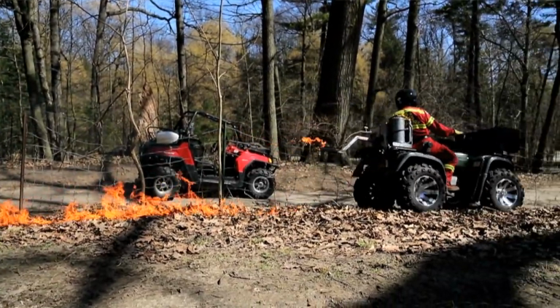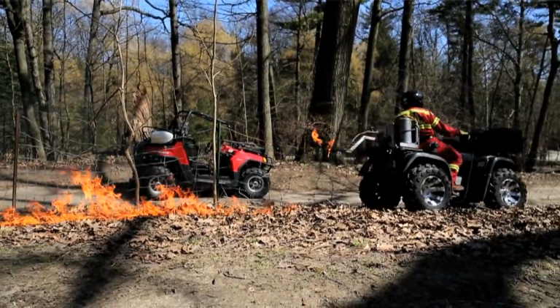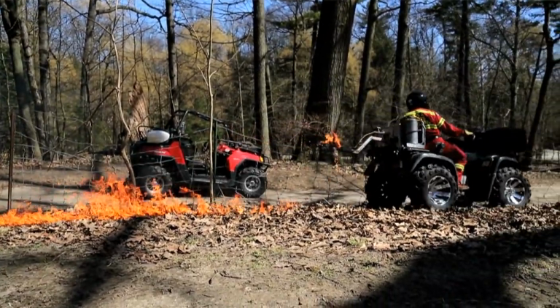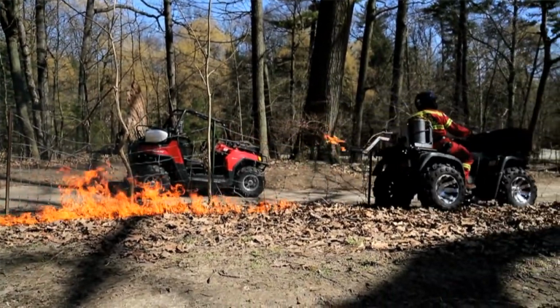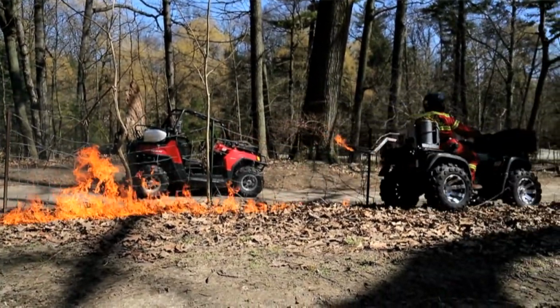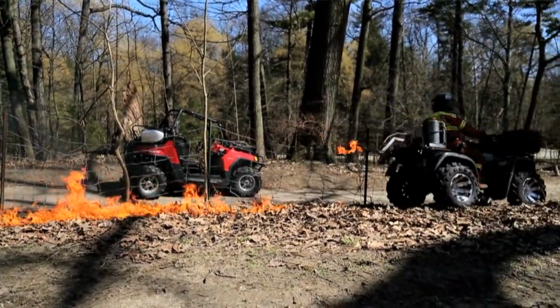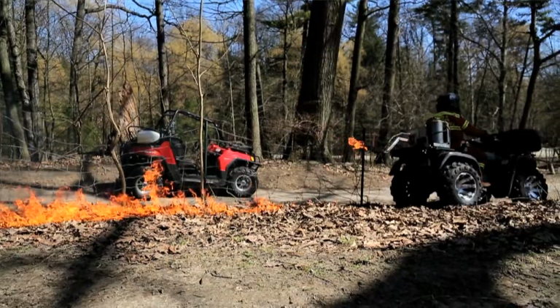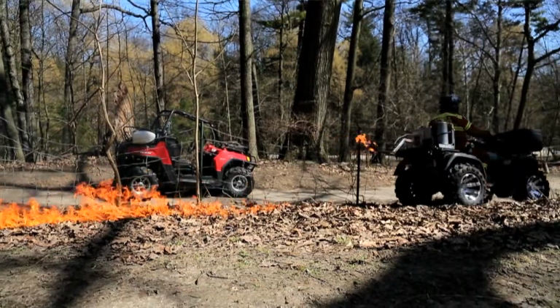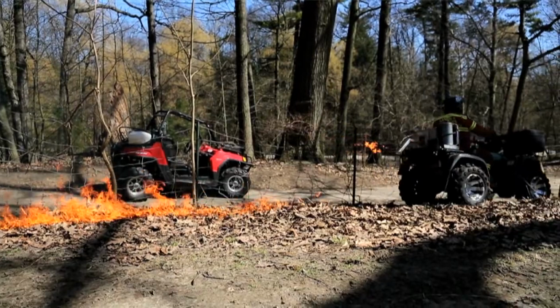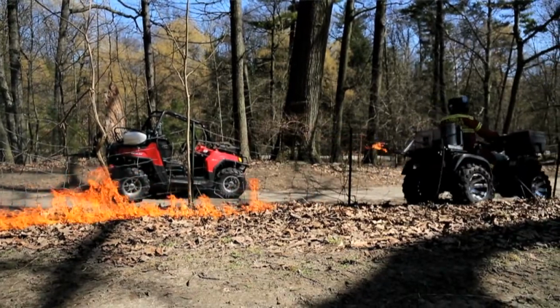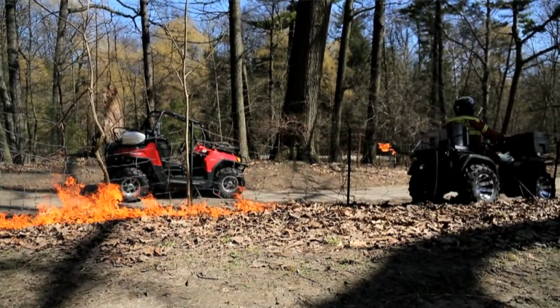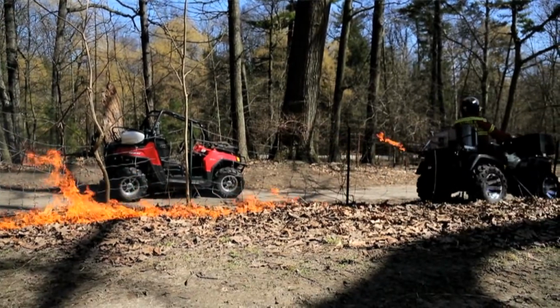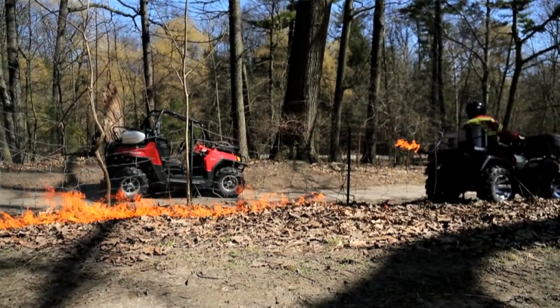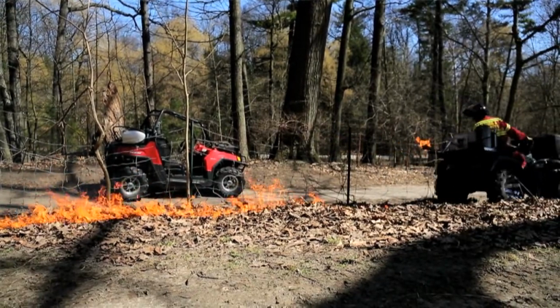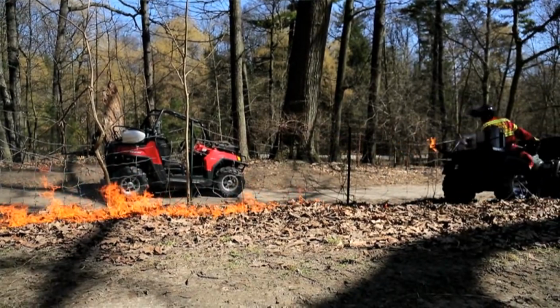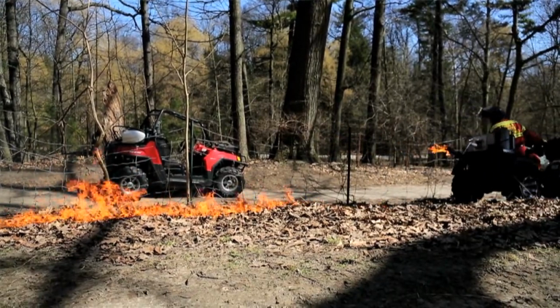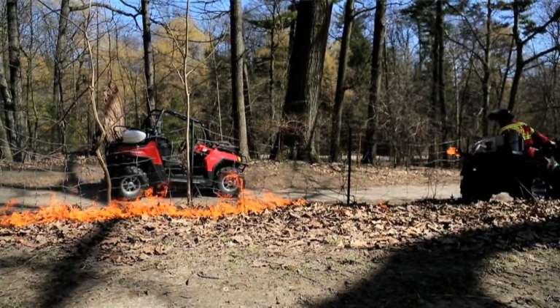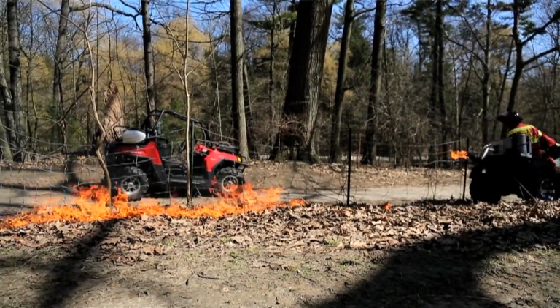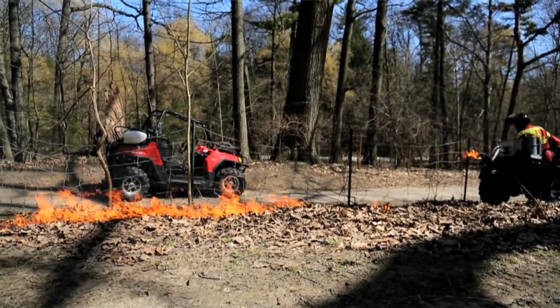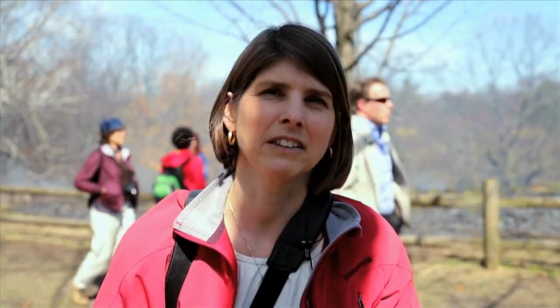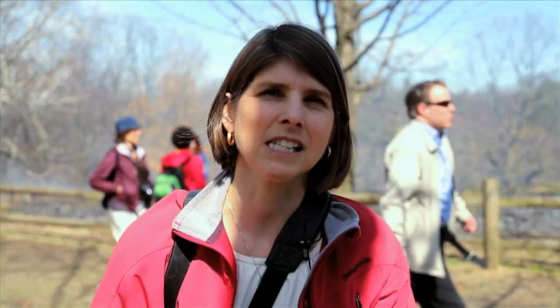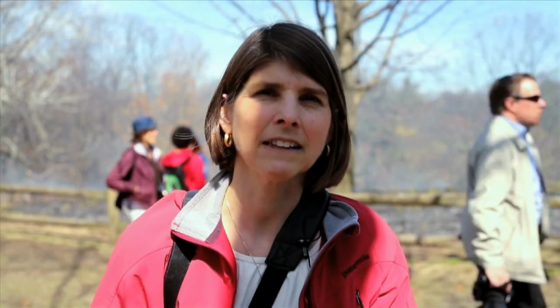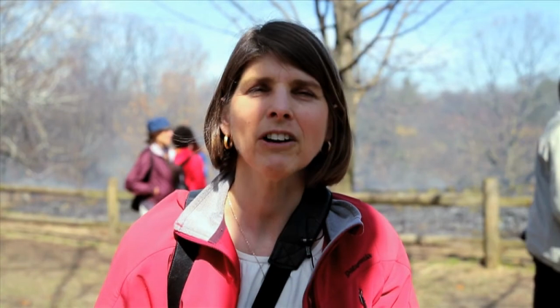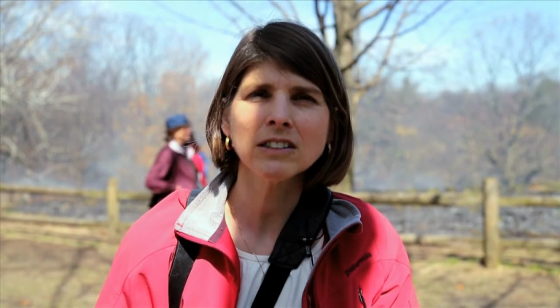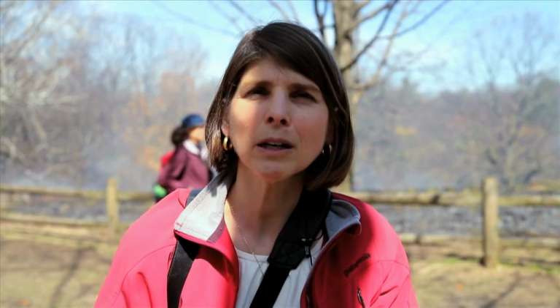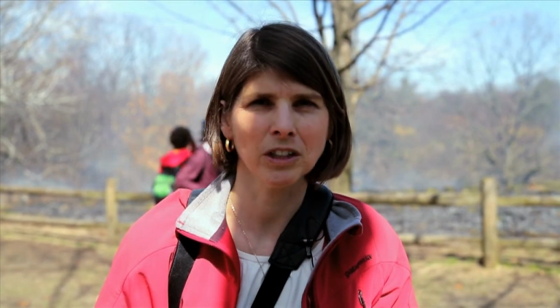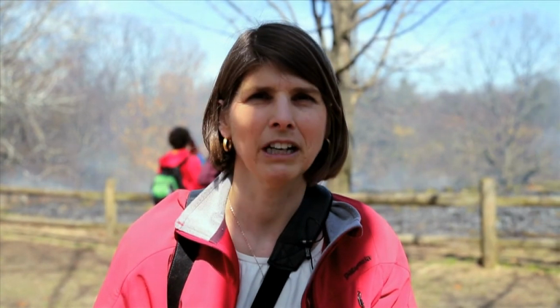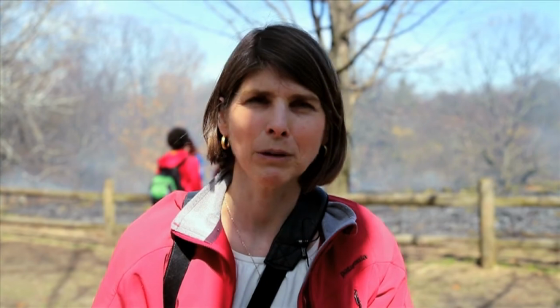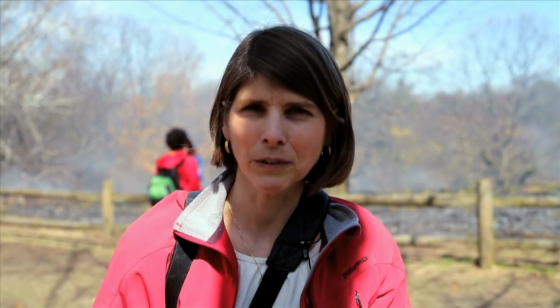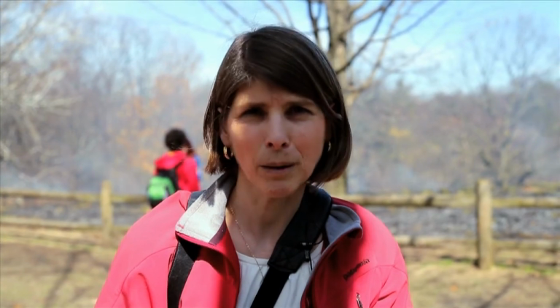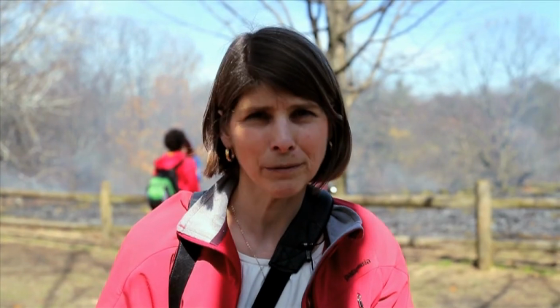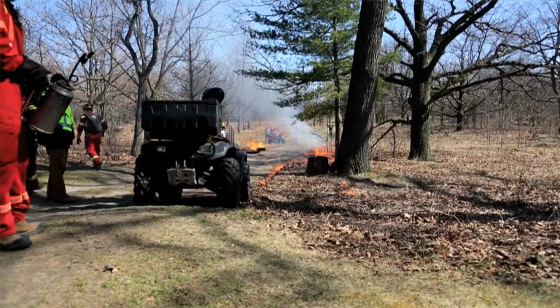Oaks only make up about 2% of the canopy in Toronto, and we're trying to get them to regenerate on this site. They have a hard time regenerating without the help of fire.